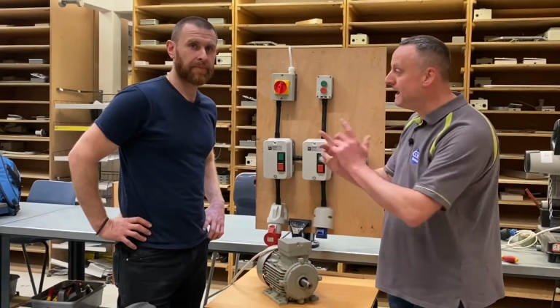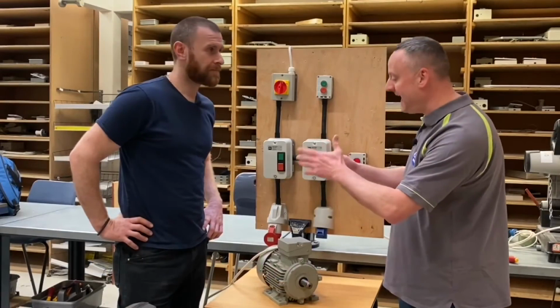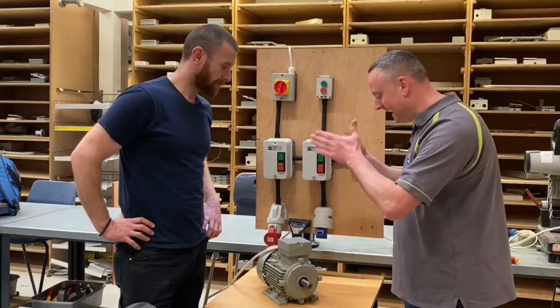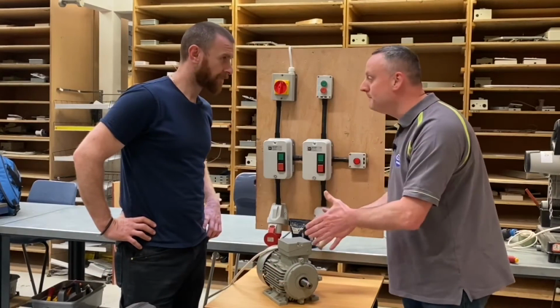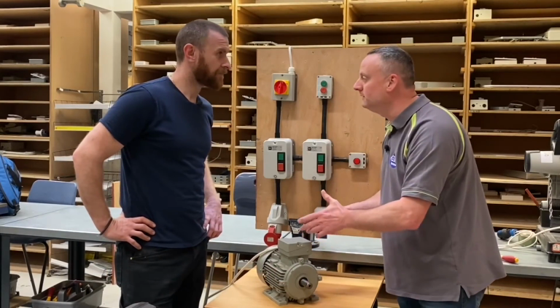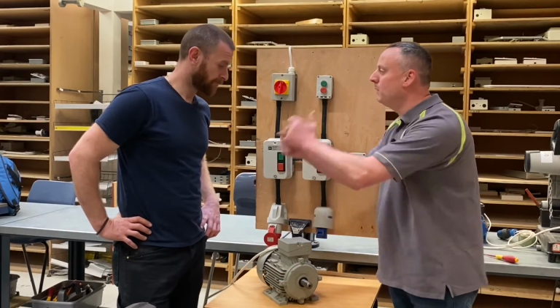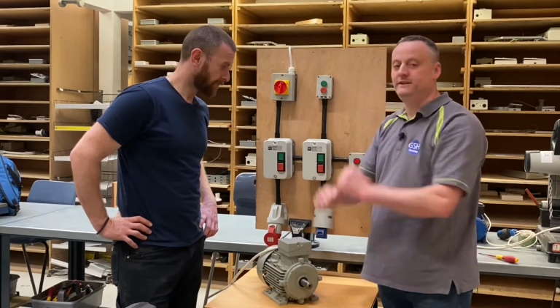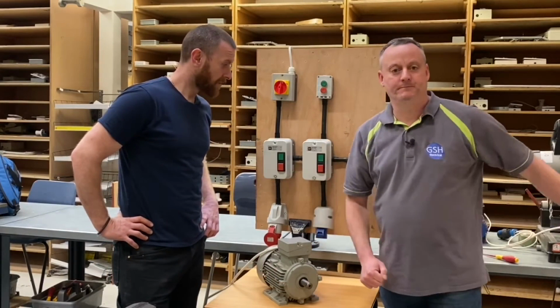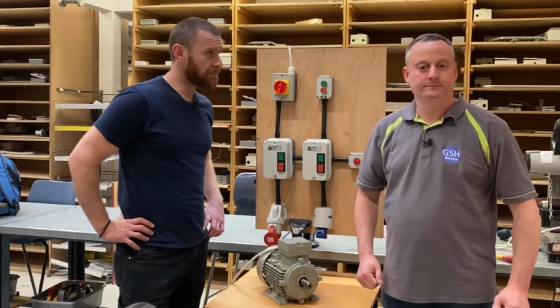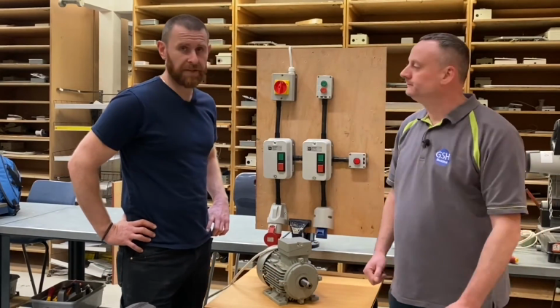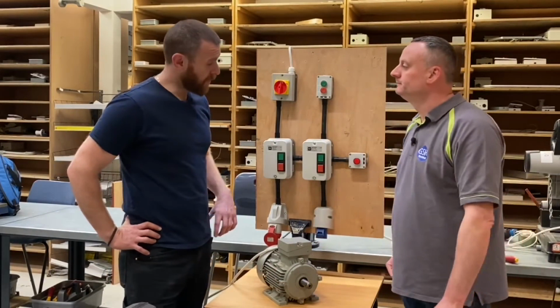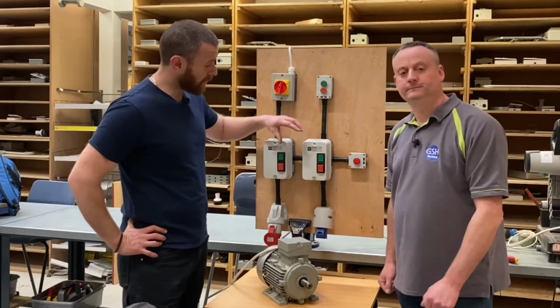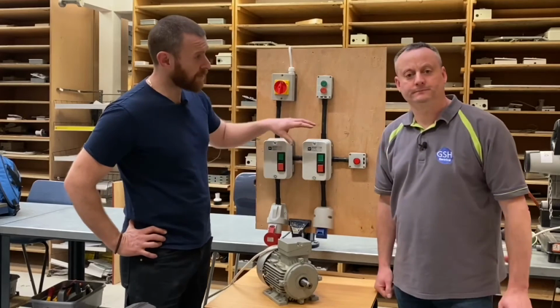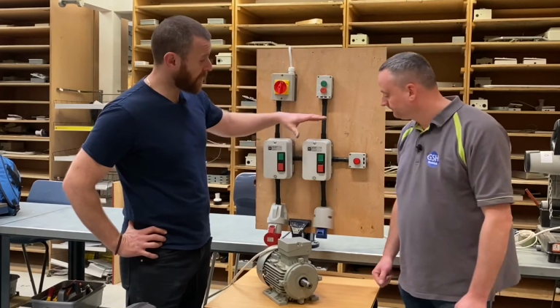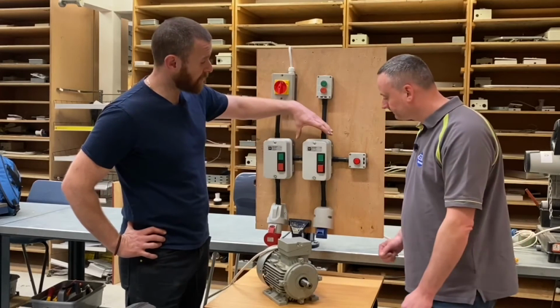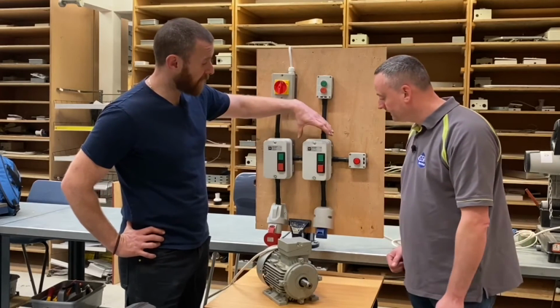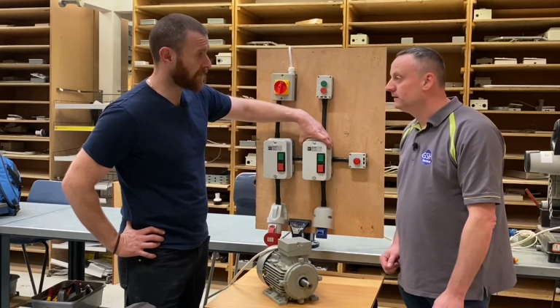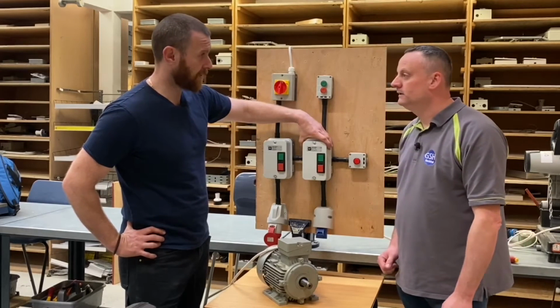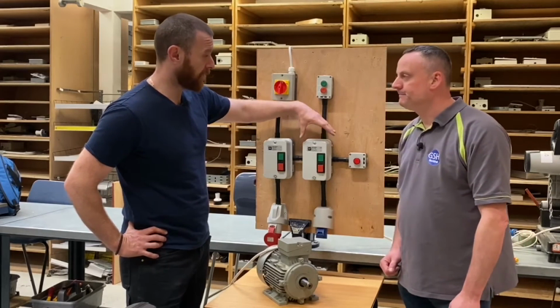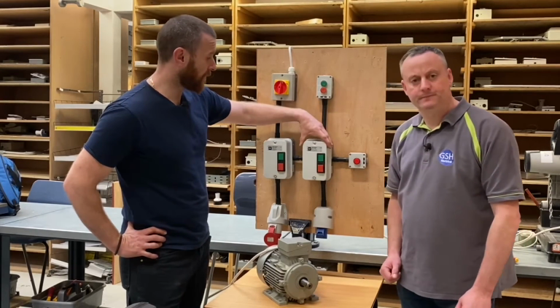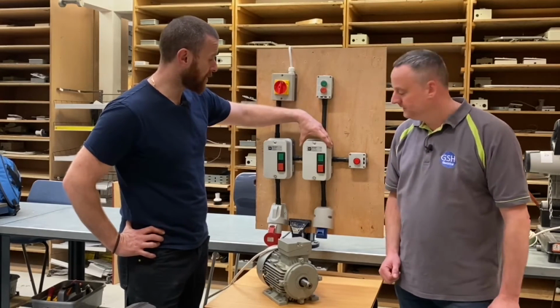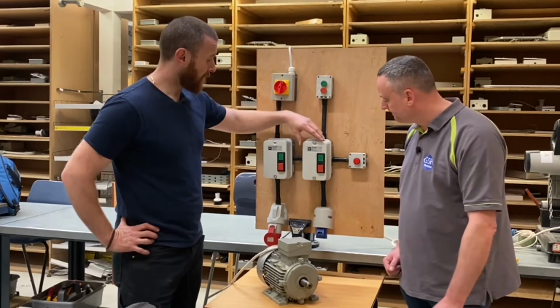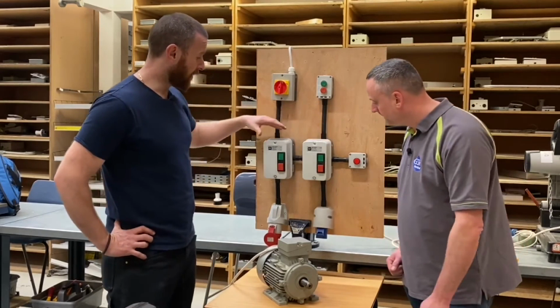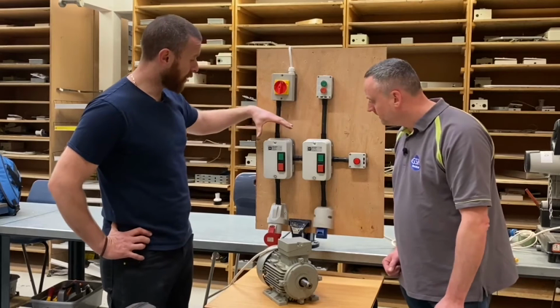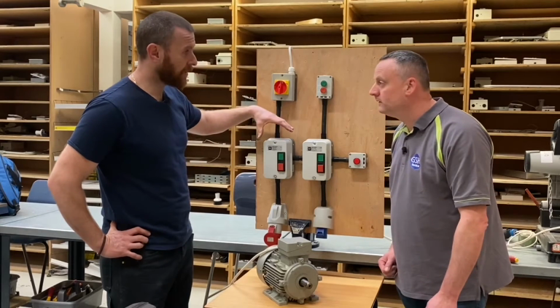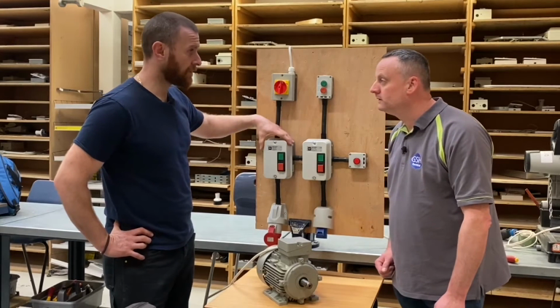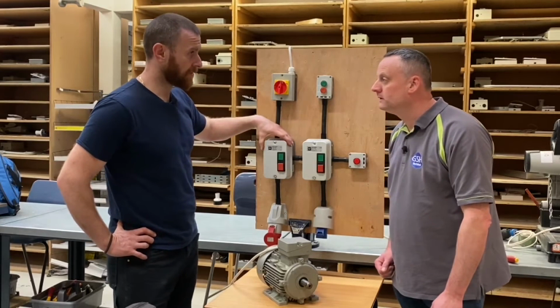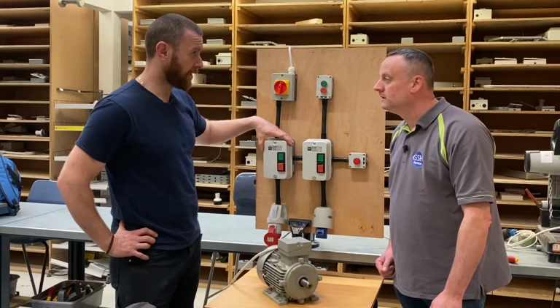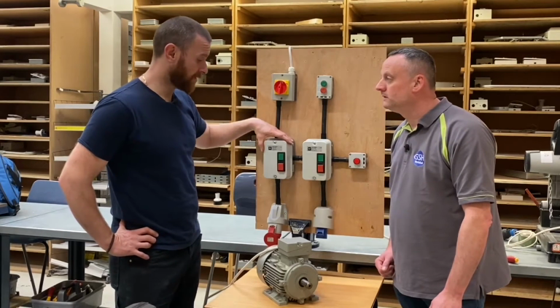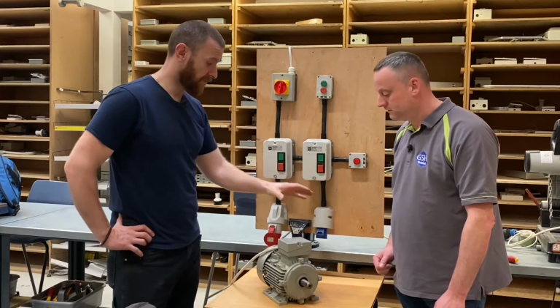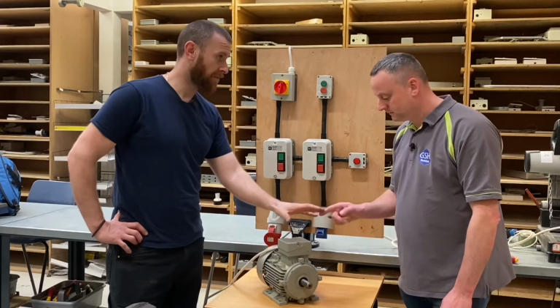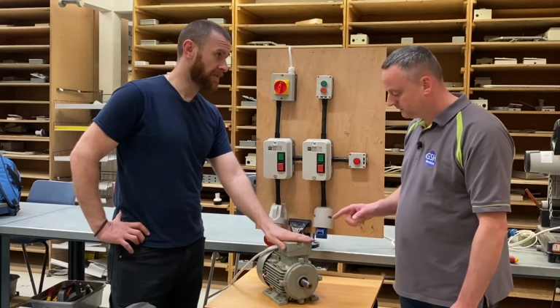I'm back with Matt. Matt's got a motor, but what are we doing today? So like on a previous video where we looked at a single phase motor controlled by the direct online starter, this time we are looking at a three phase direct online starter controlling a three phase motor.